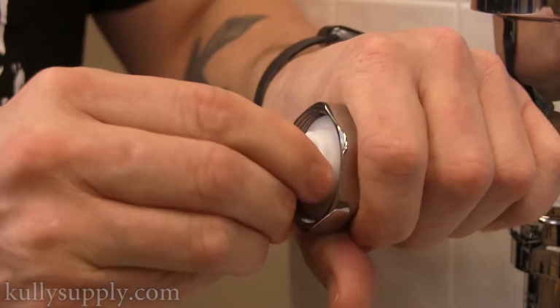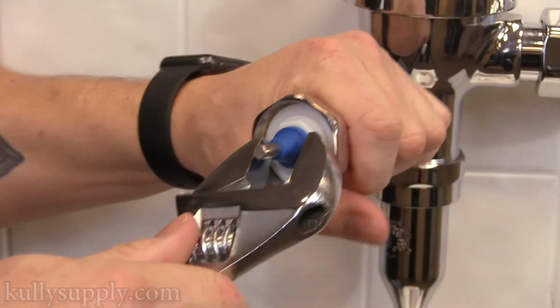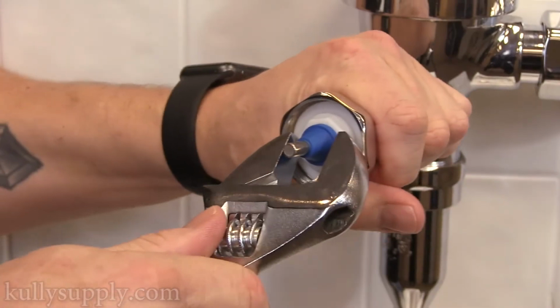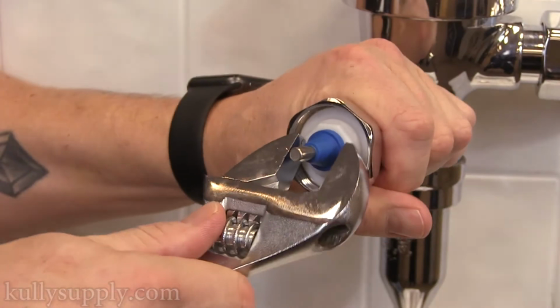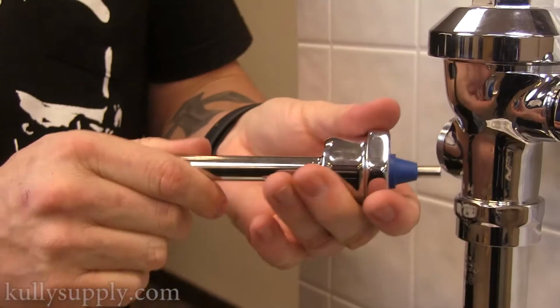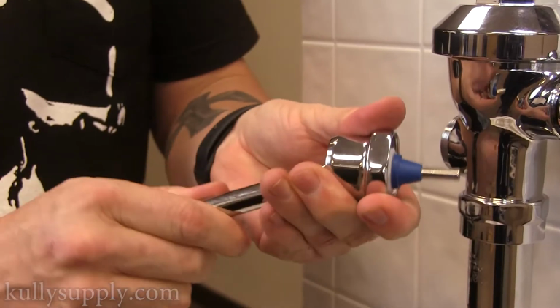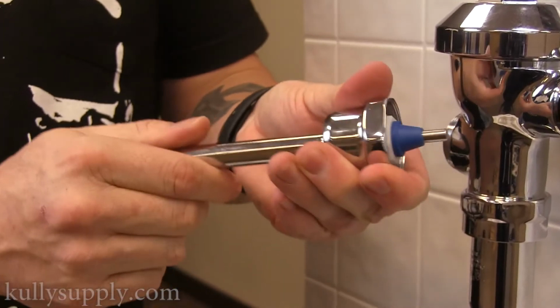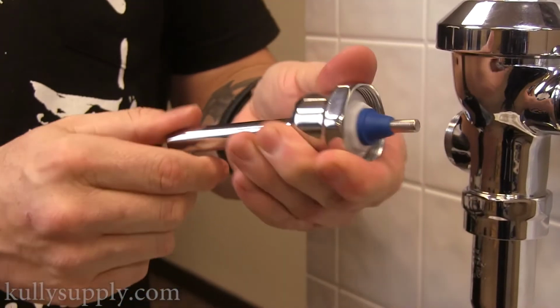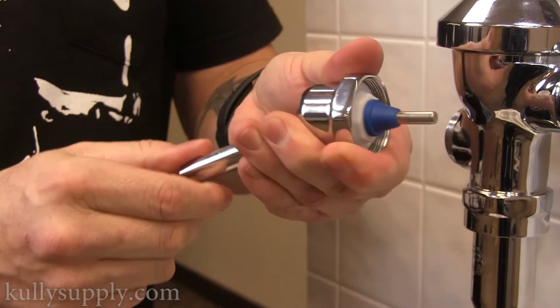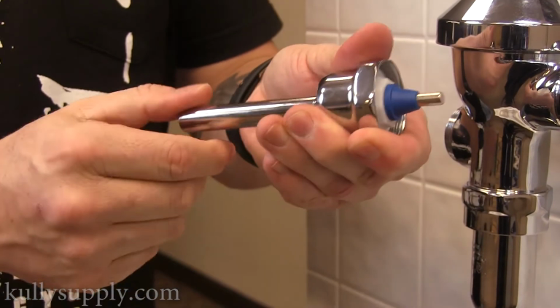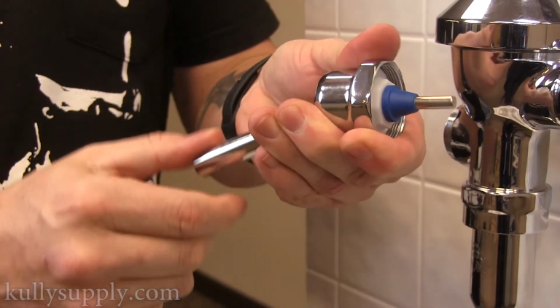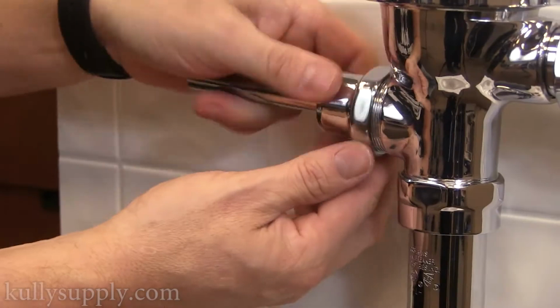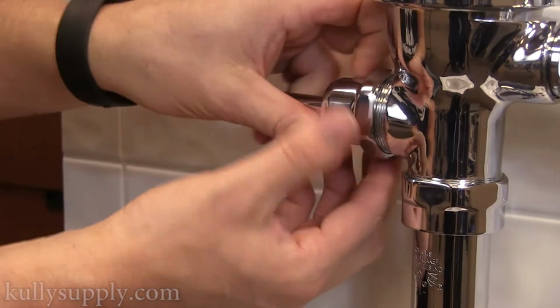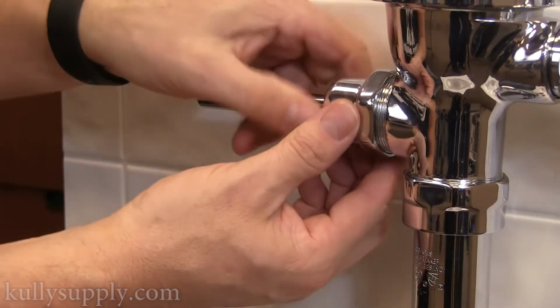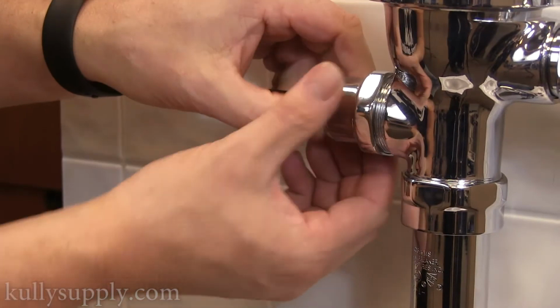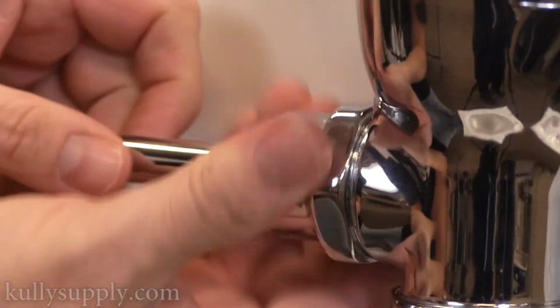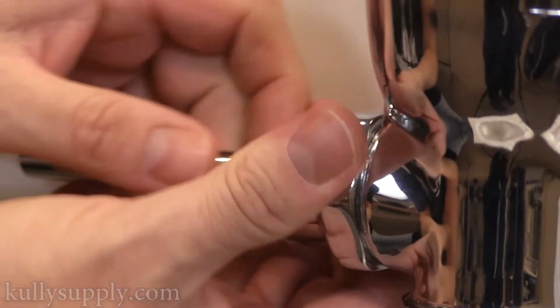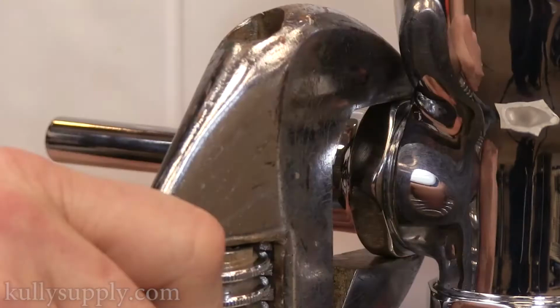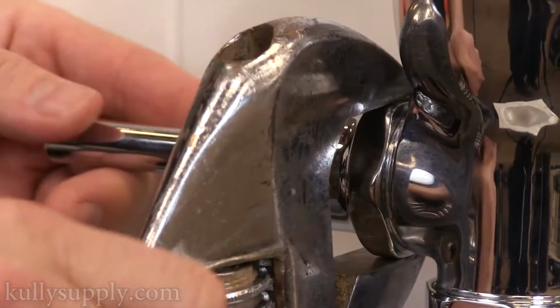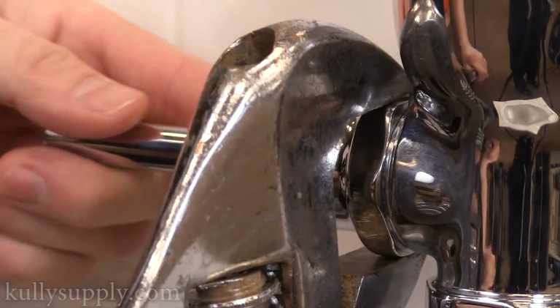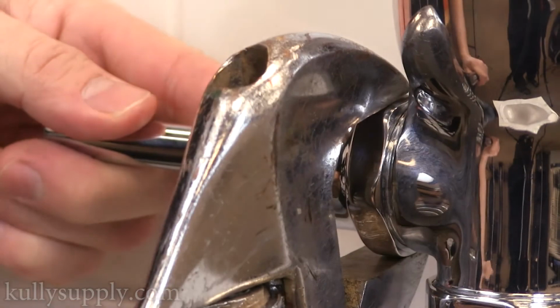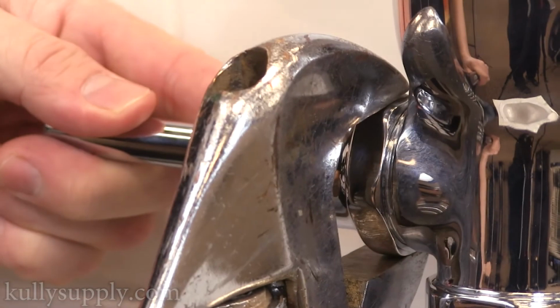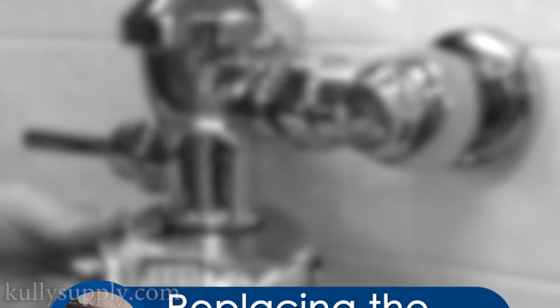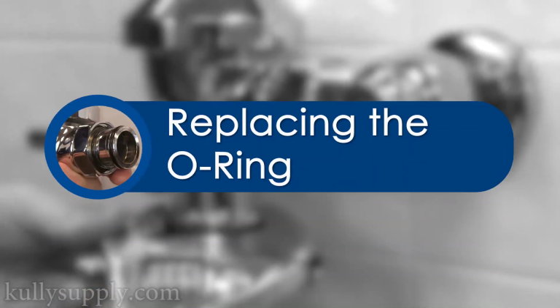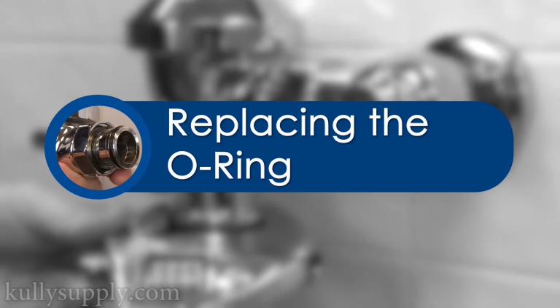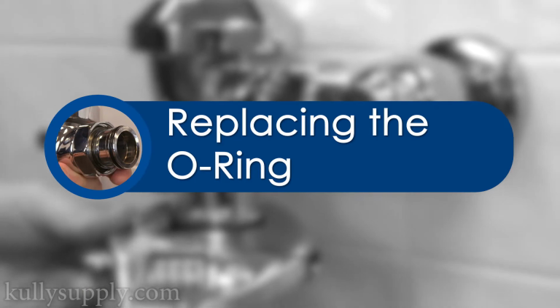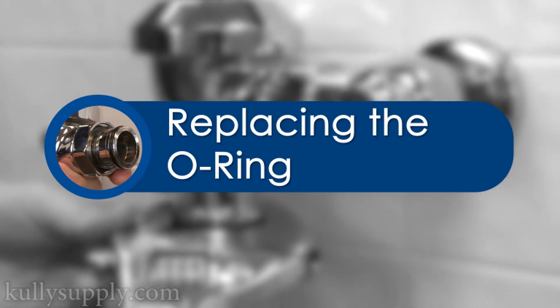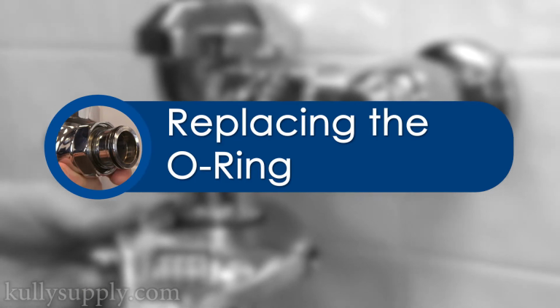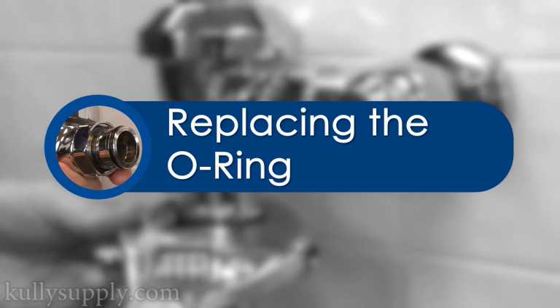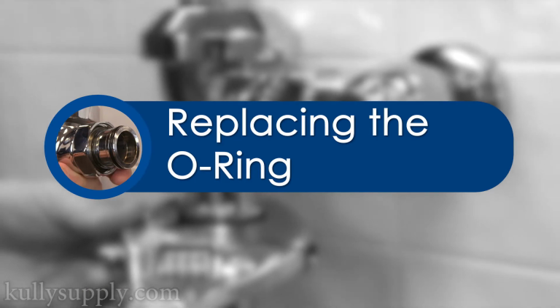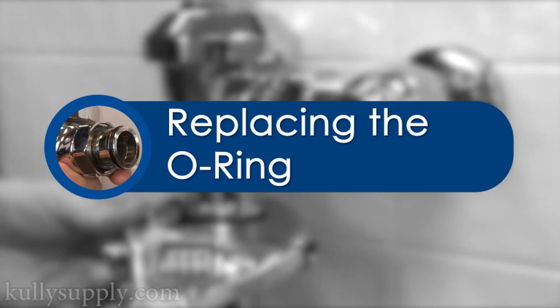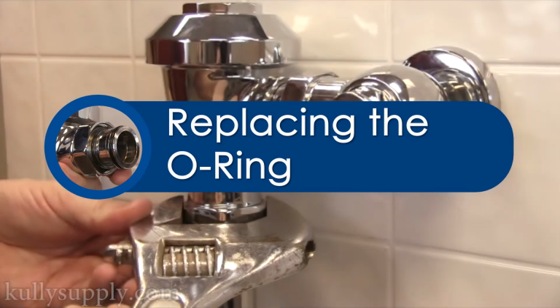Test the handle by moving it around to see if the piston is moving properly. Then screw the handle back into place, tightening the nut. Part 3 will be replacing the O-ring in the main flush valve body.